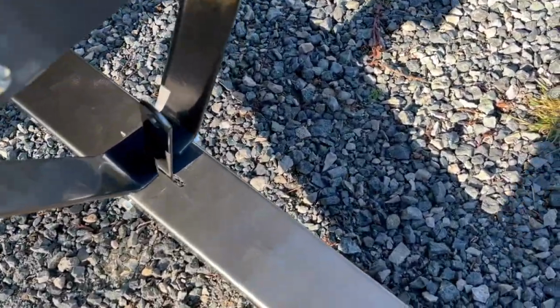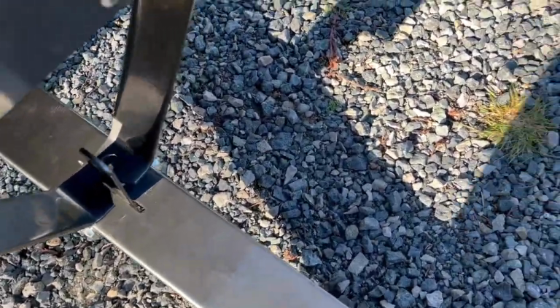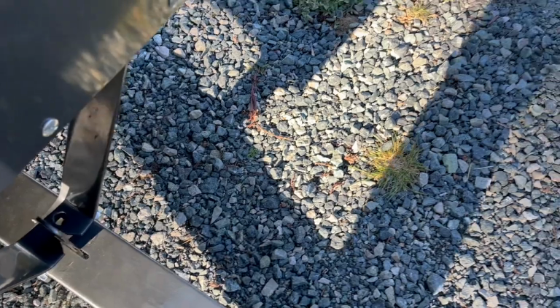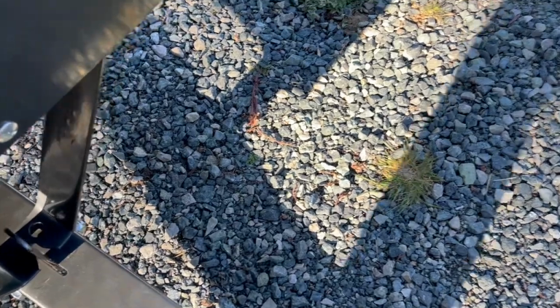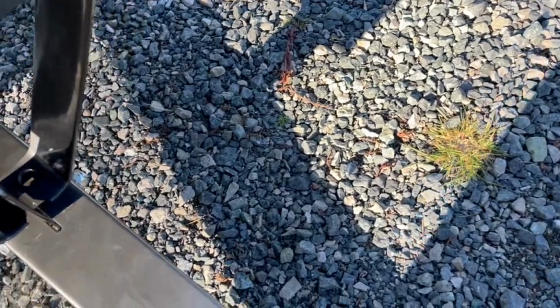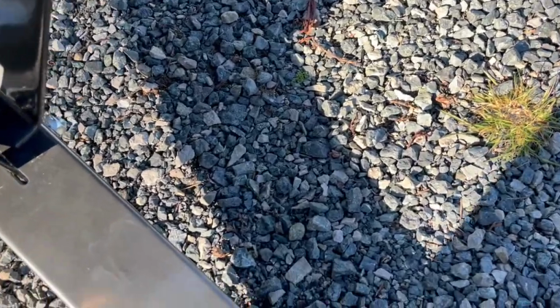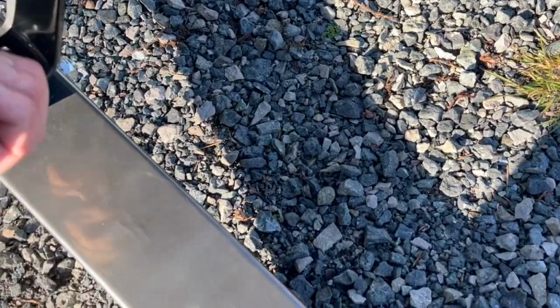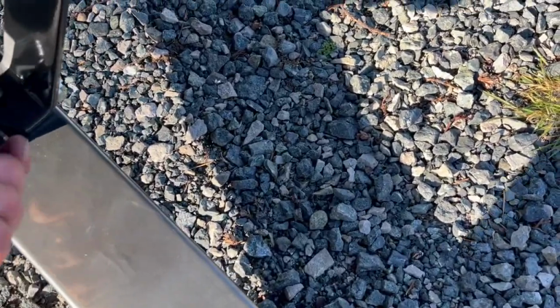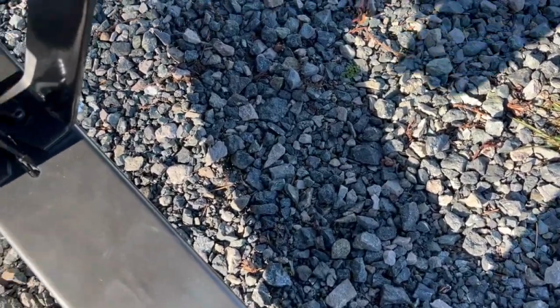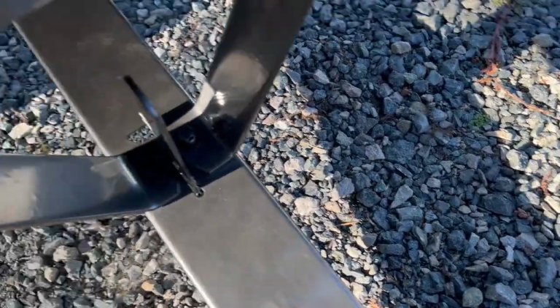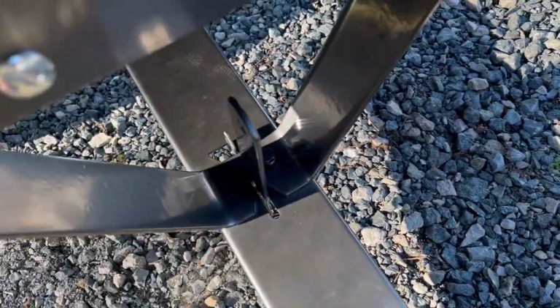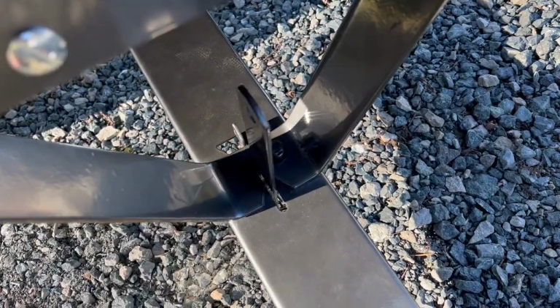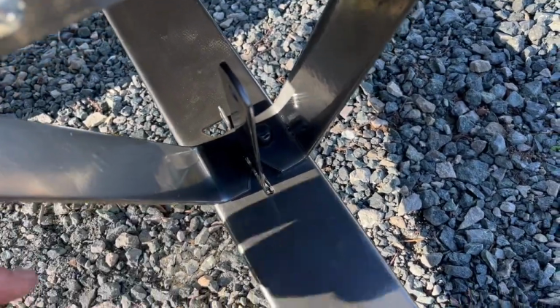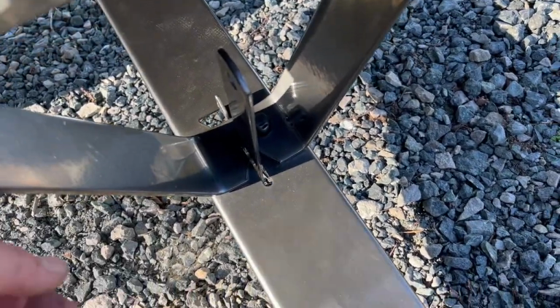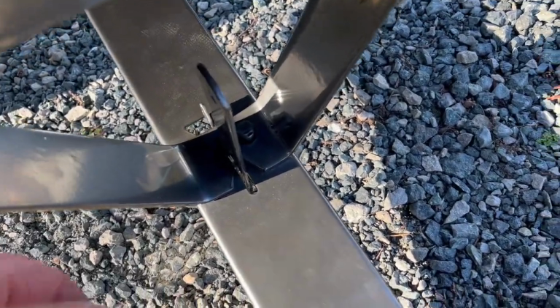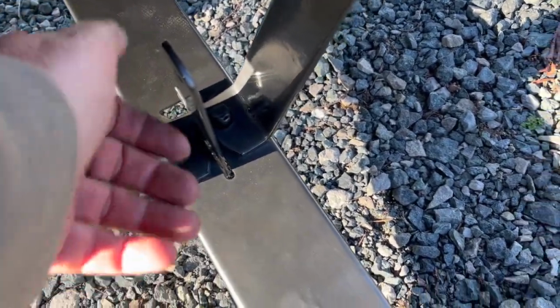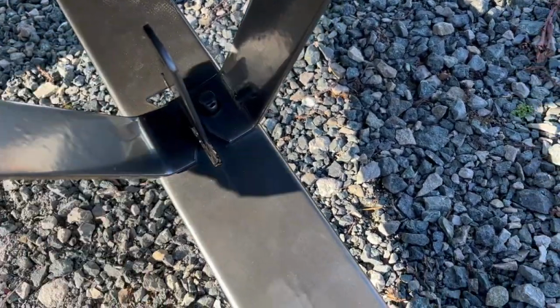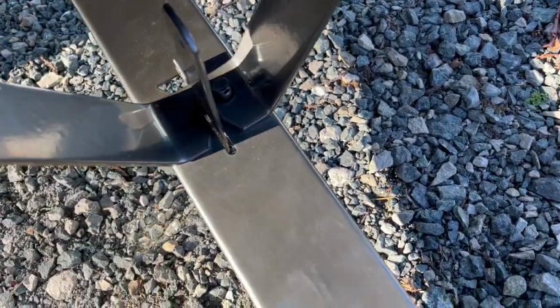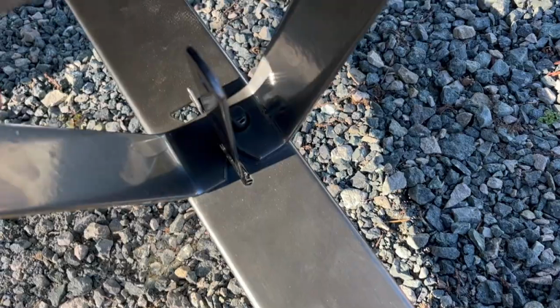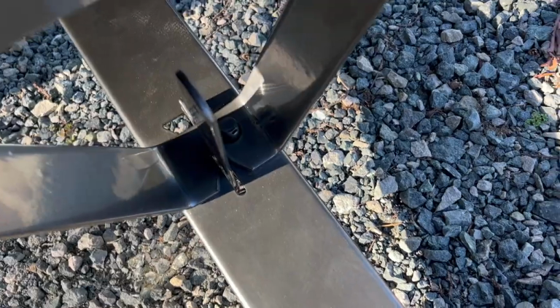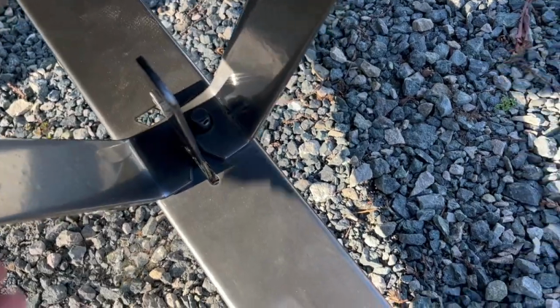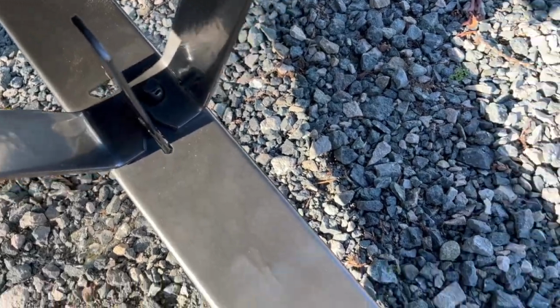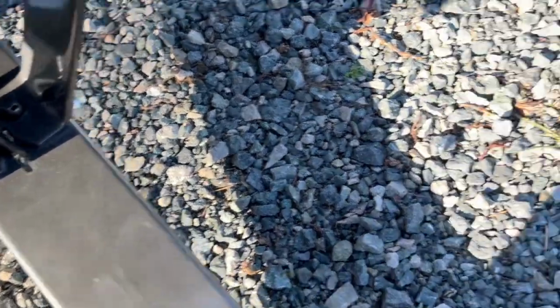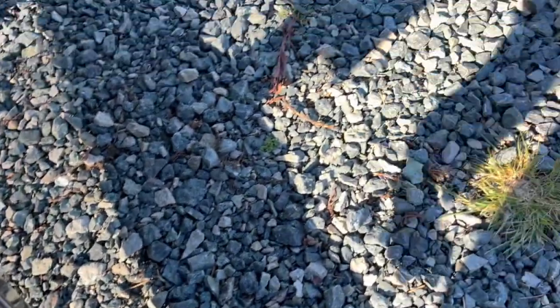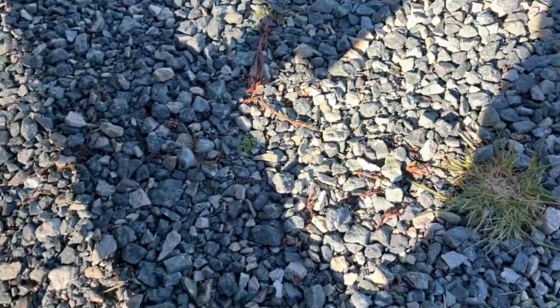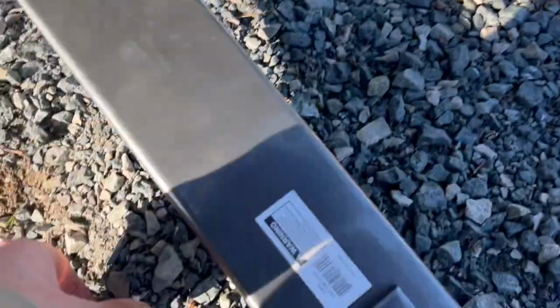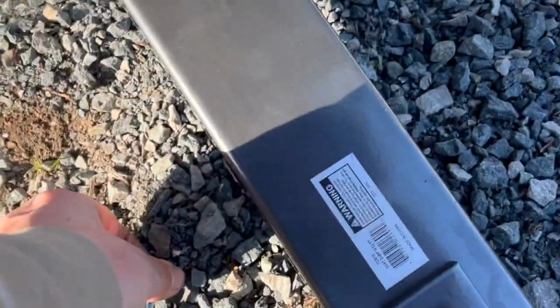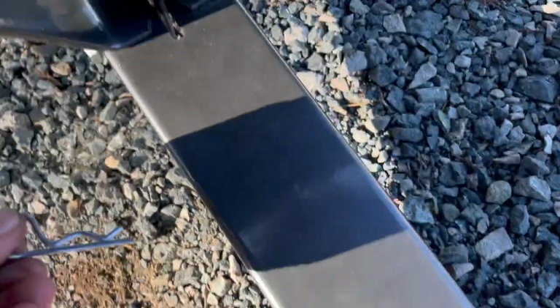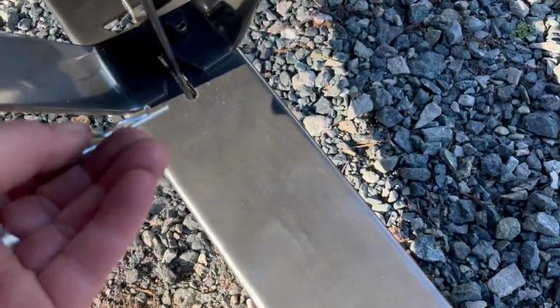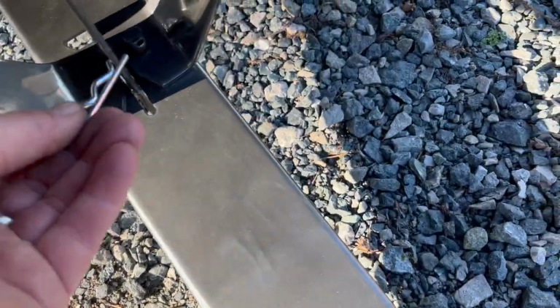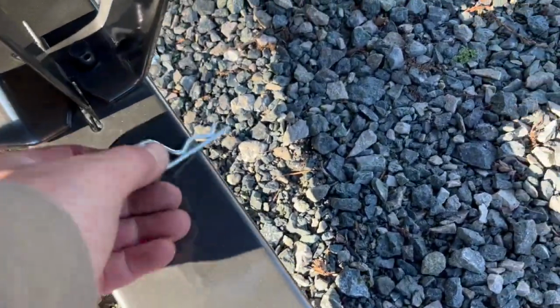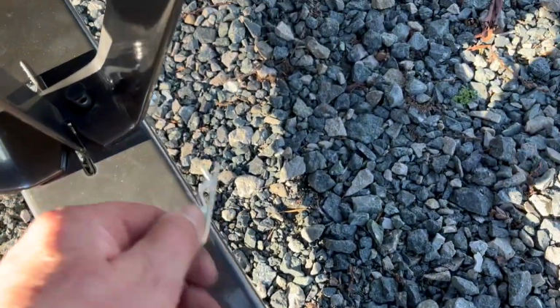It's a little bit of a fiddle job putting it in — there you go. Okay, that's locked. Put the pin back in.